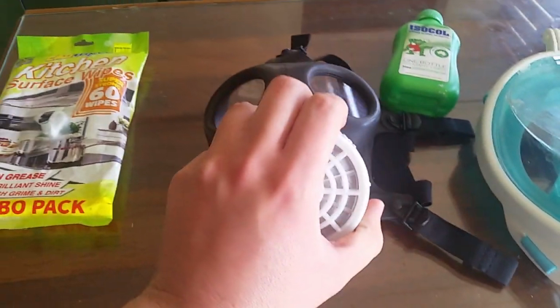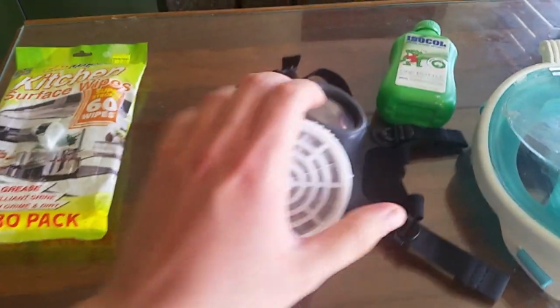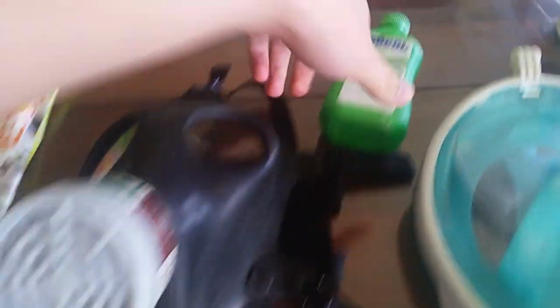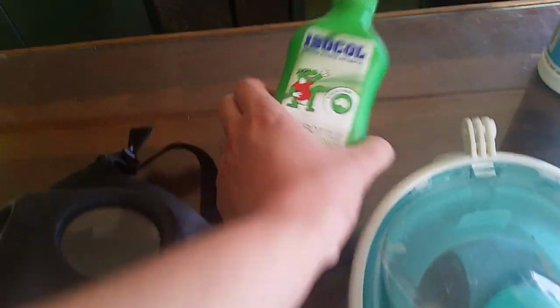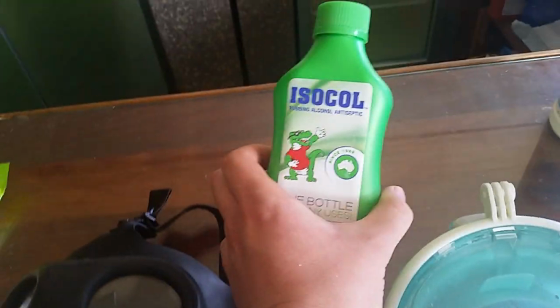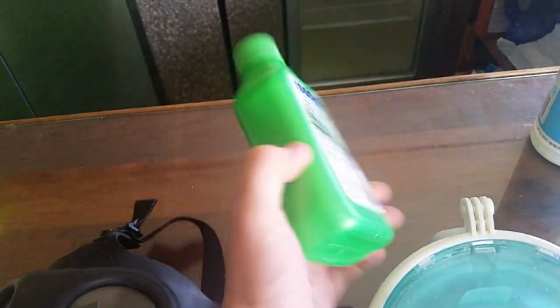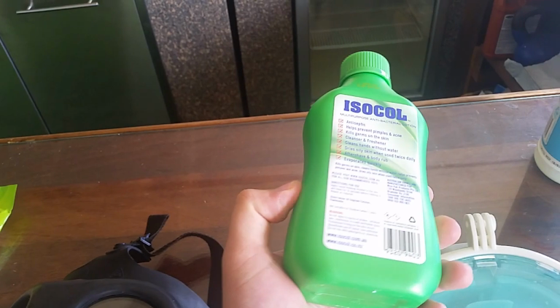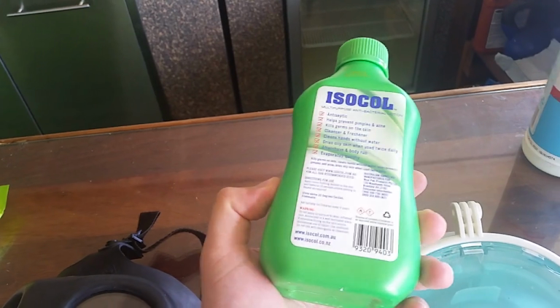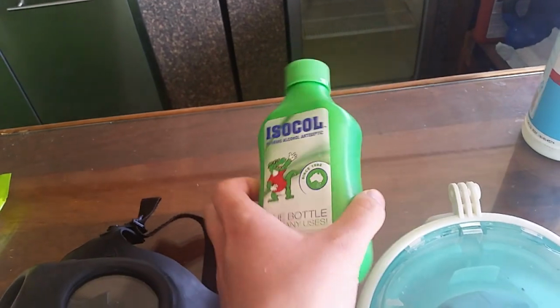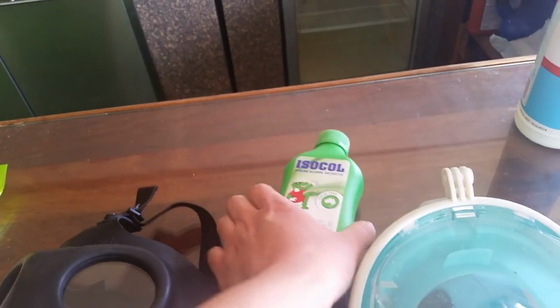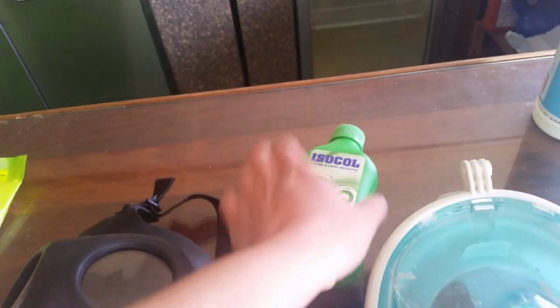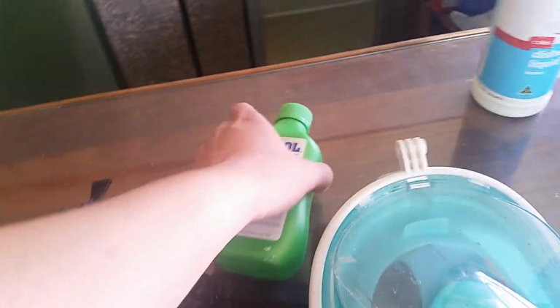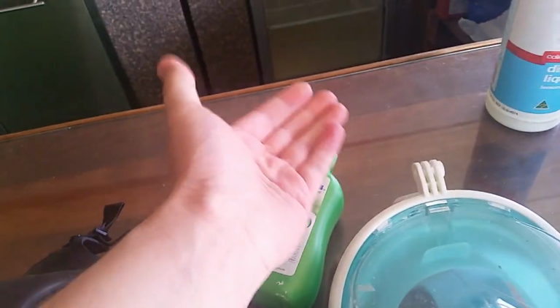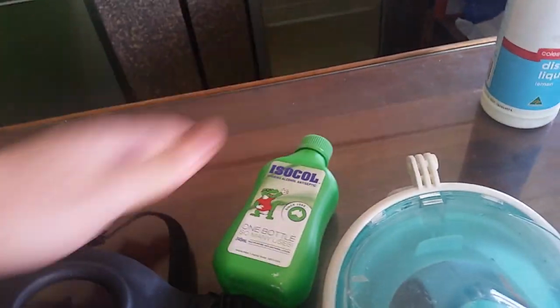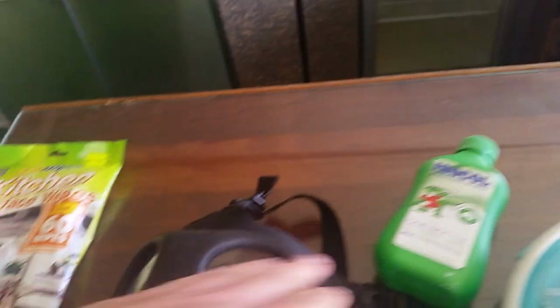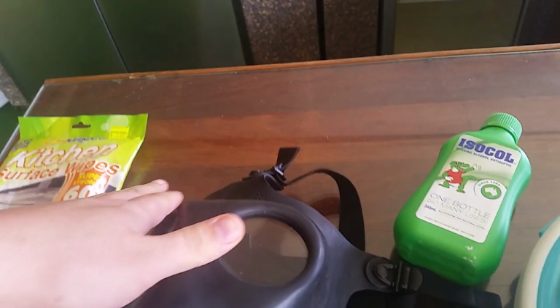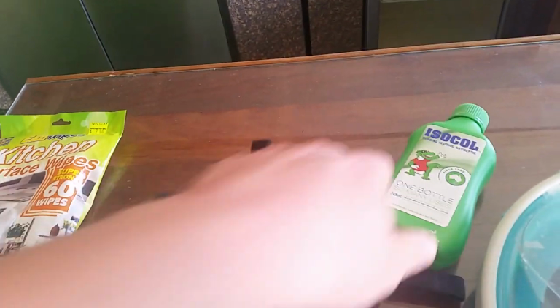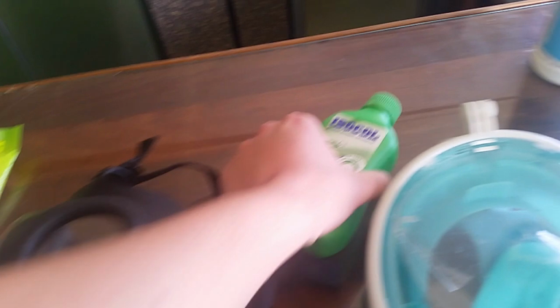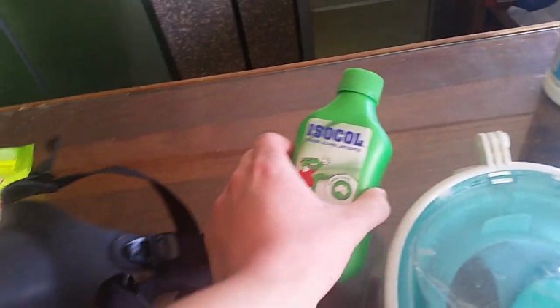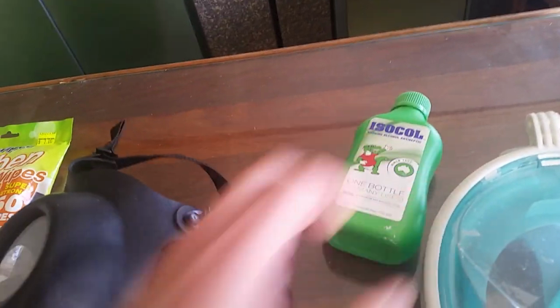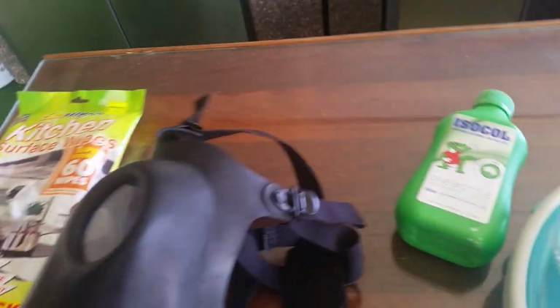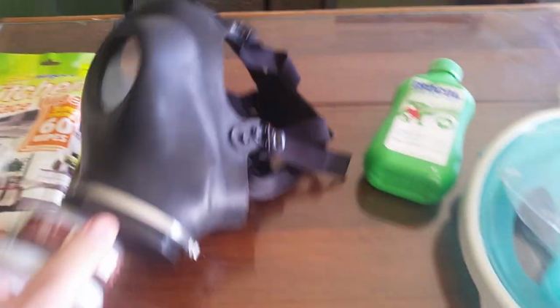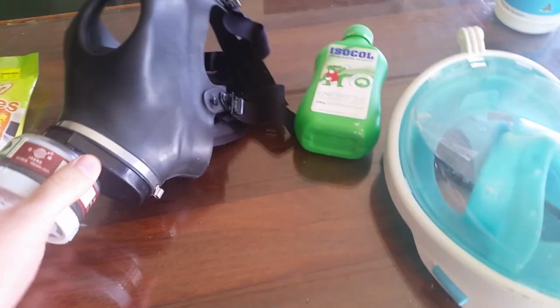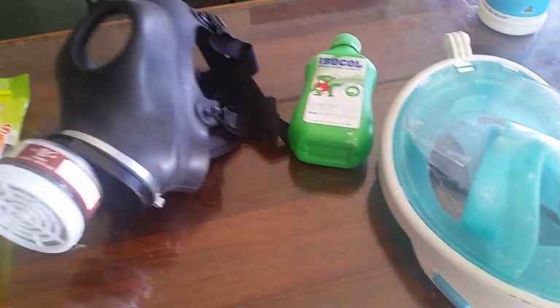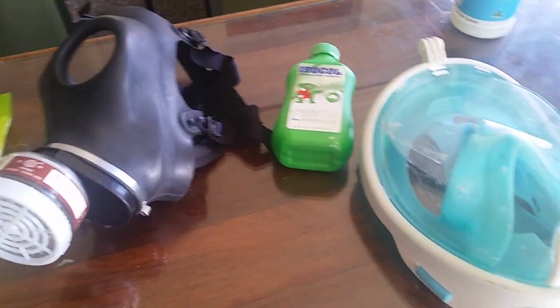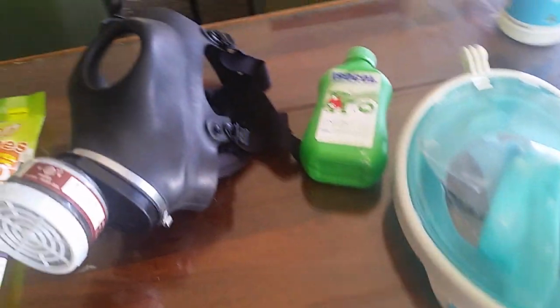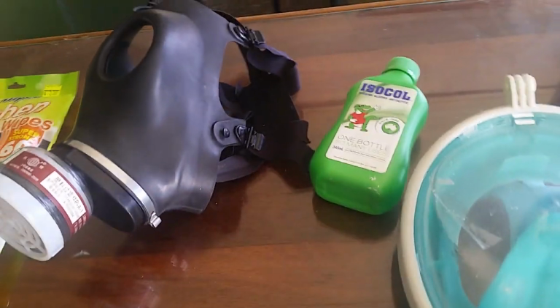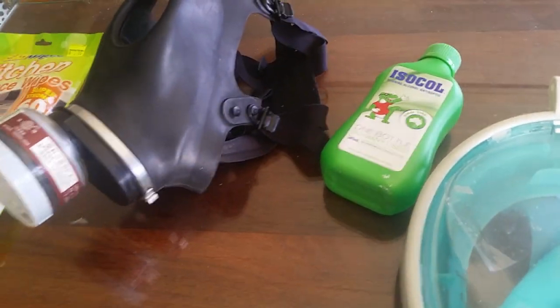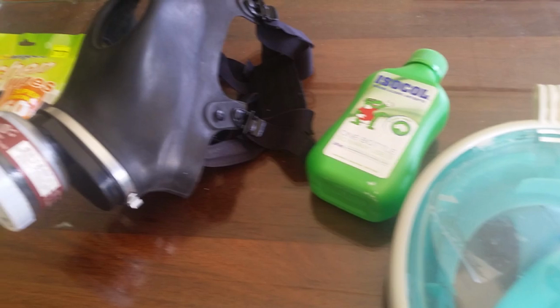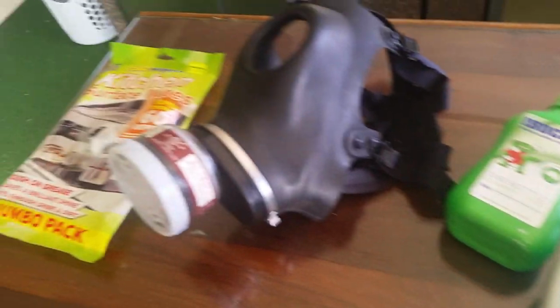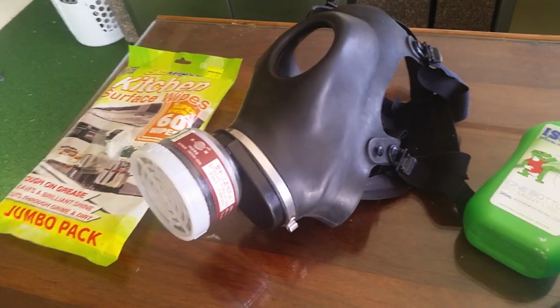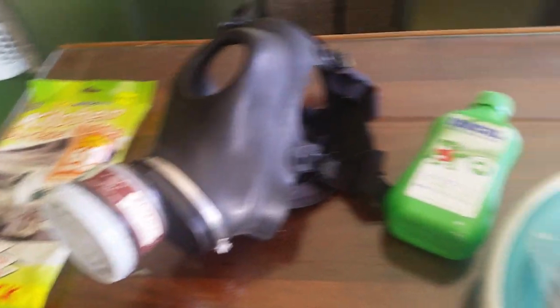The other method — rubbing alcohol — does the trick perfectly fine. You either put it in your hand and rub it around the mask, or put it onto a sponge and do that. Make sure the sponge is clean. That's another way of sanitizing your mask.